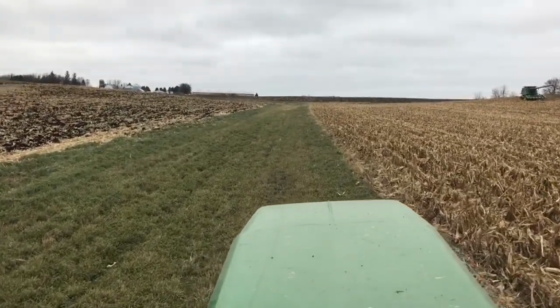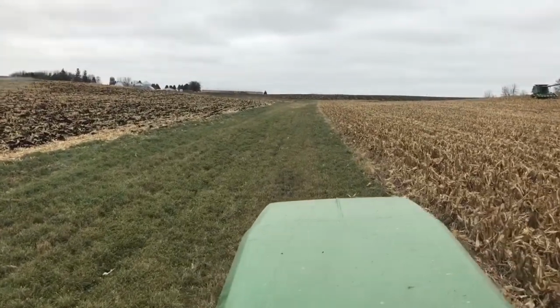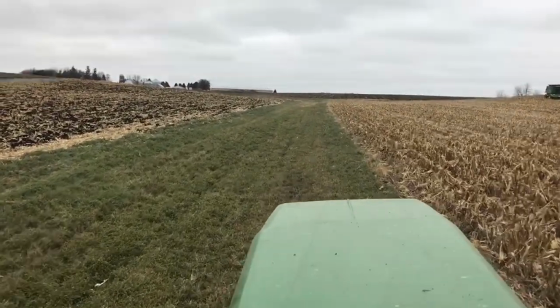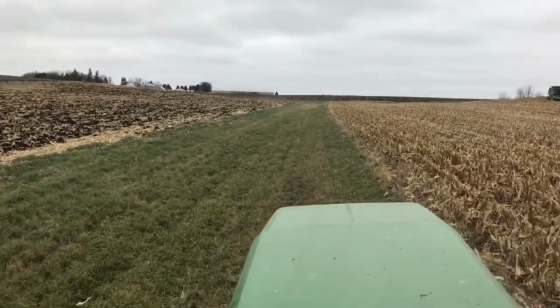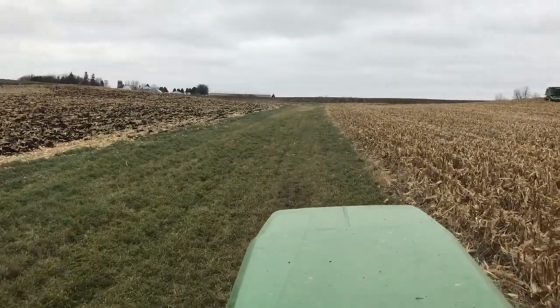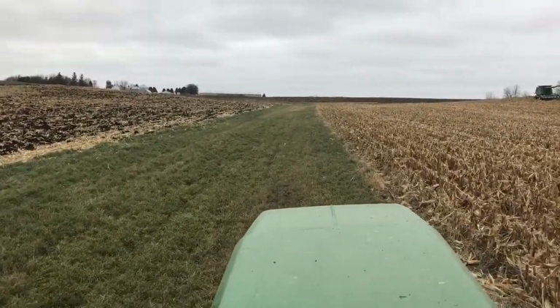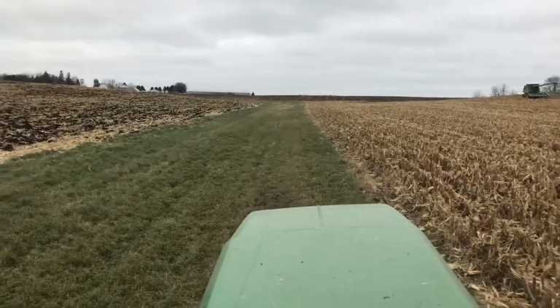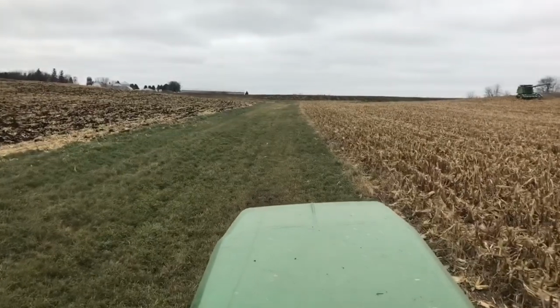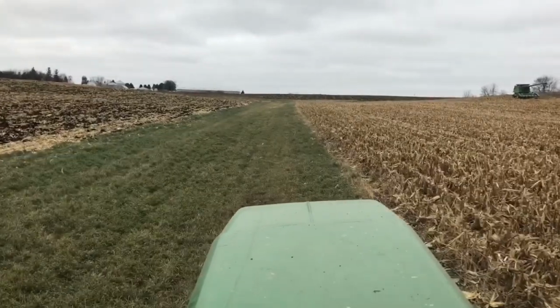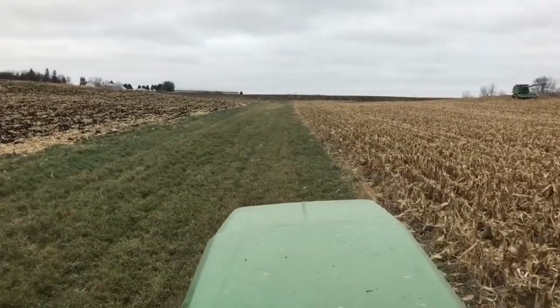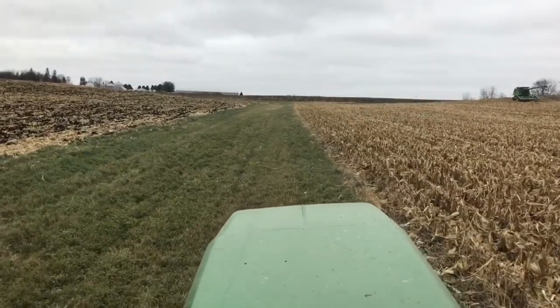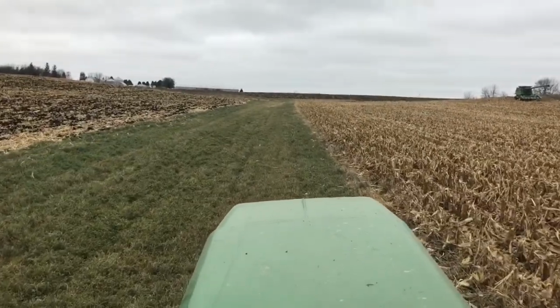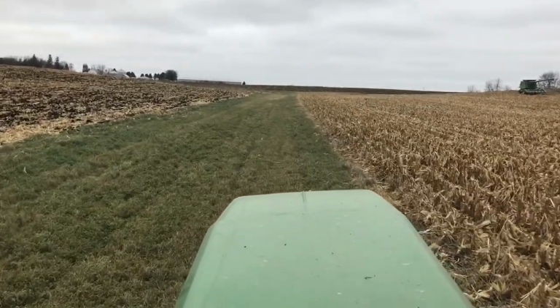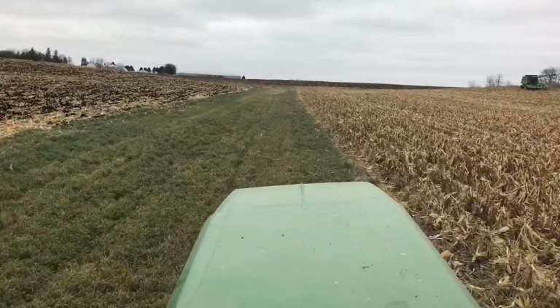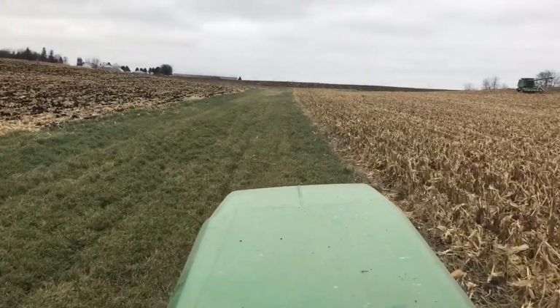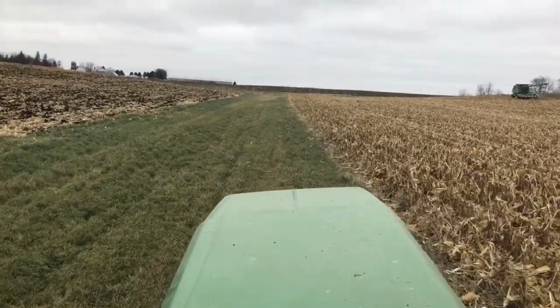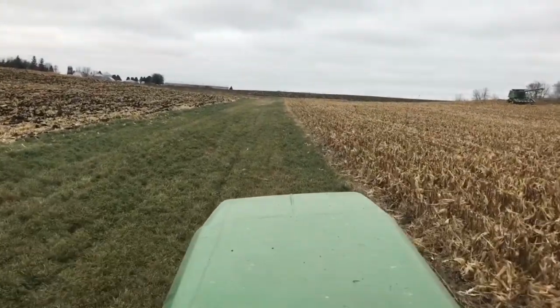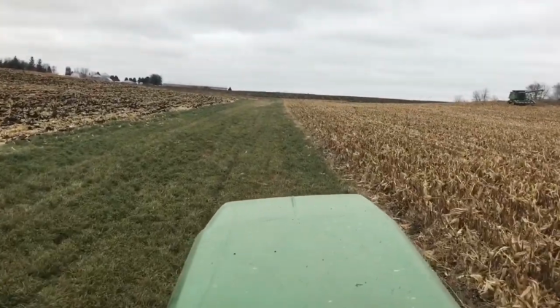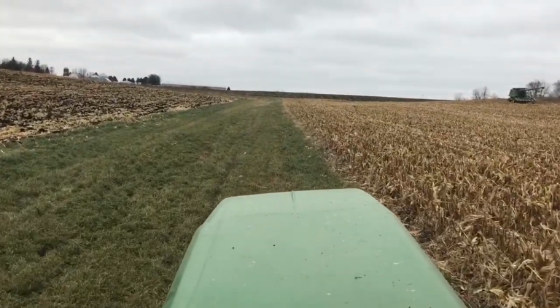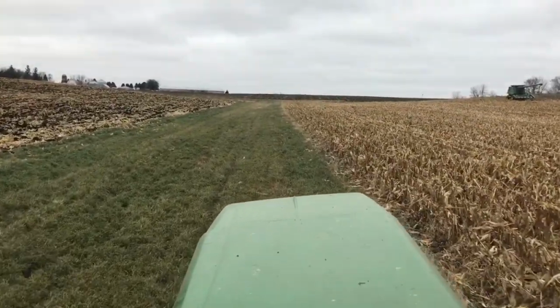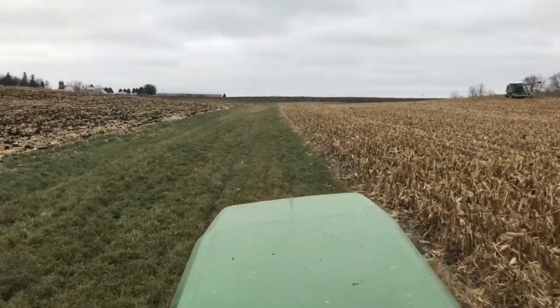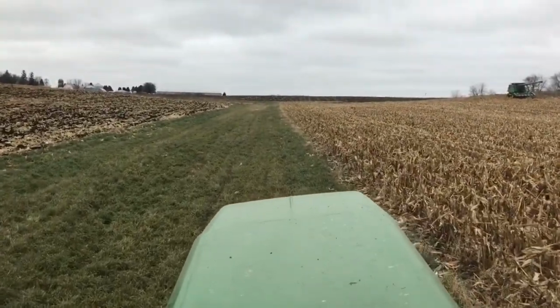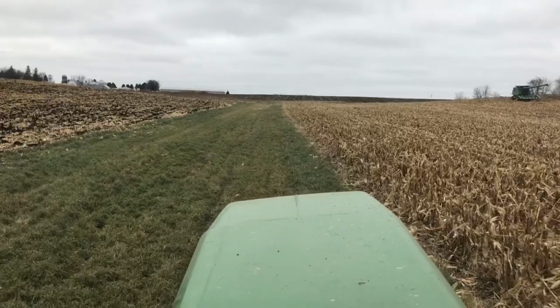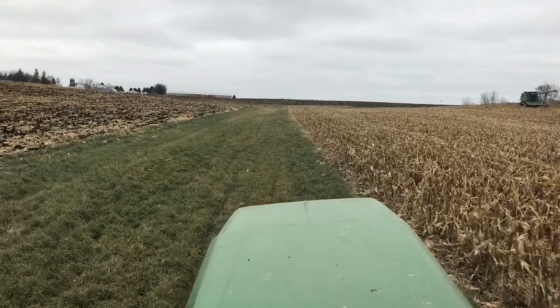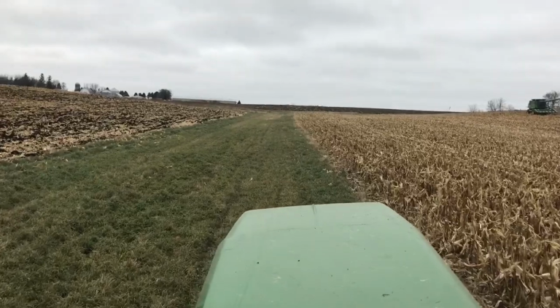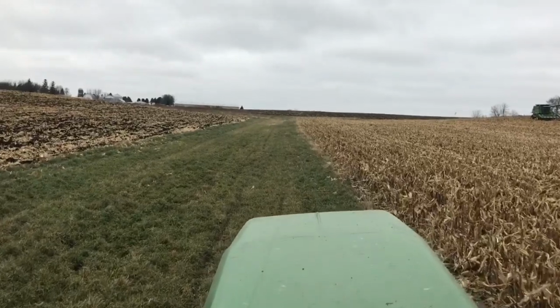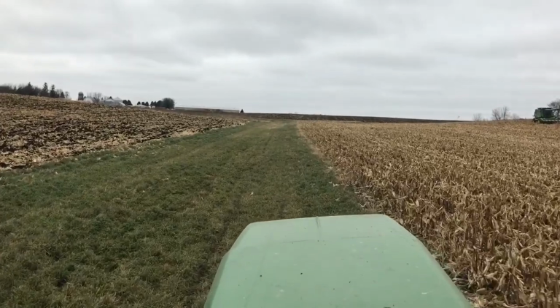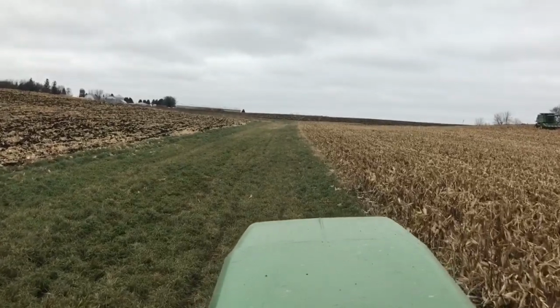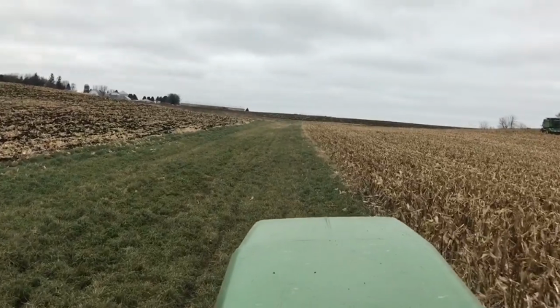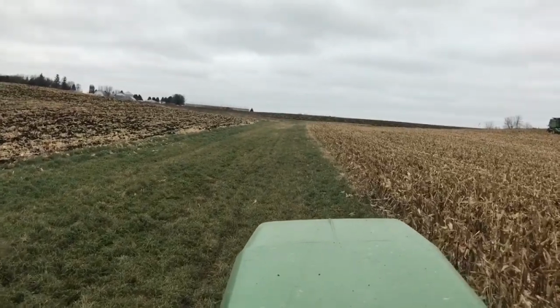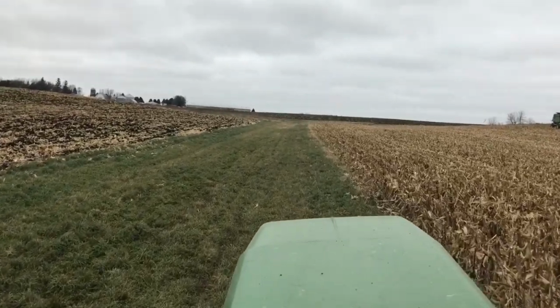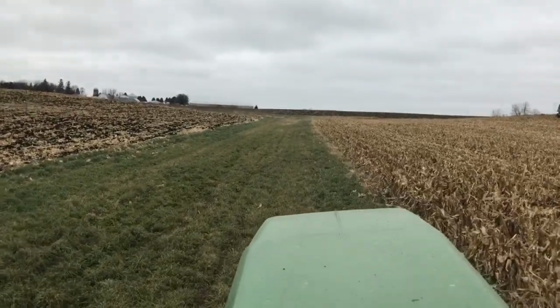But if we have the manpower, we might do it in some of the bigger fields. It's just kind of a pain that we have to unhook and hook it in every field. So we wouldn't be doing it in all the little fields, but possibly in a couple bigger fields, maybe.